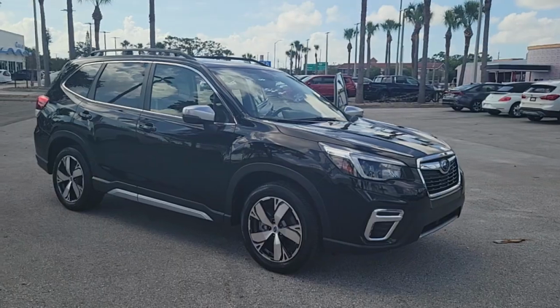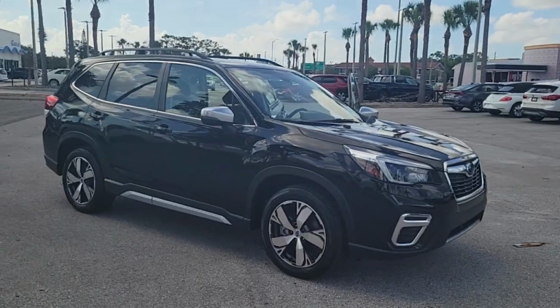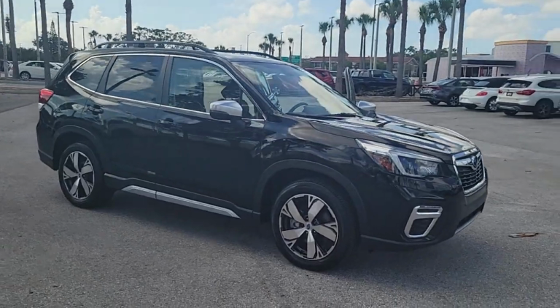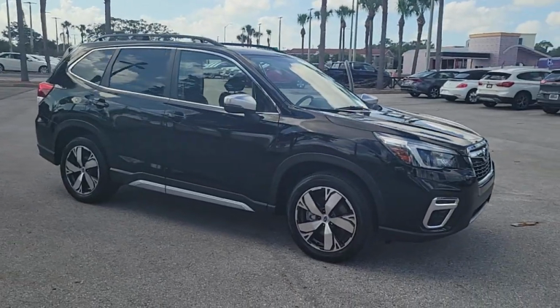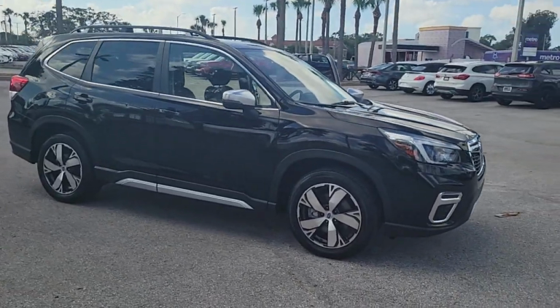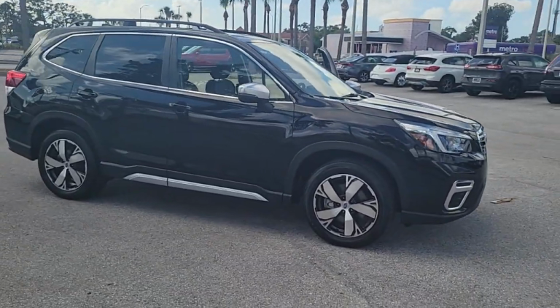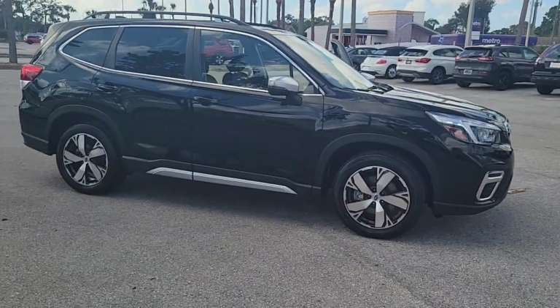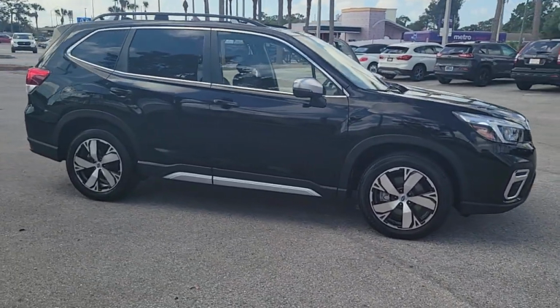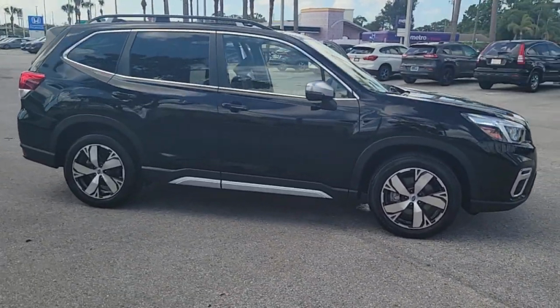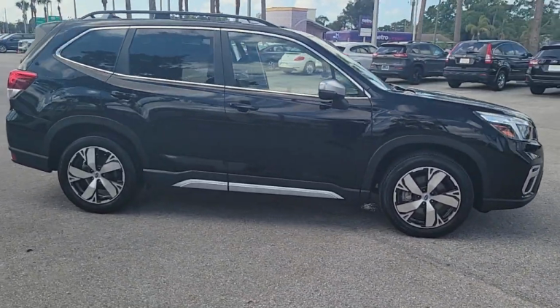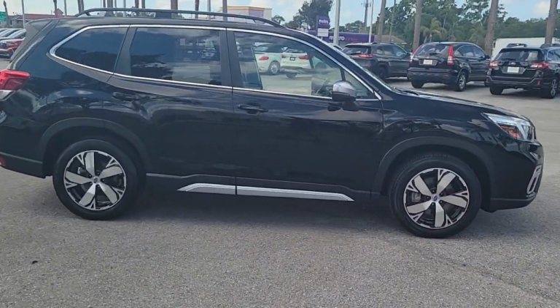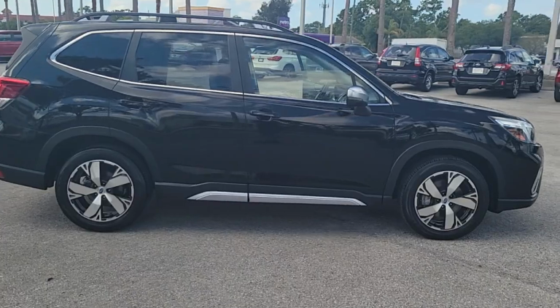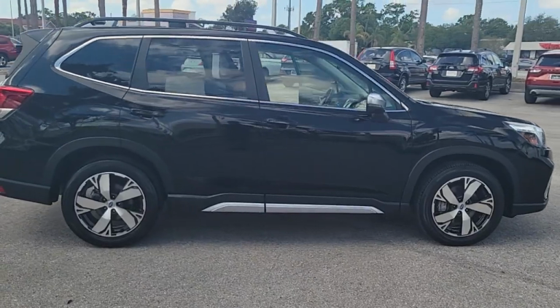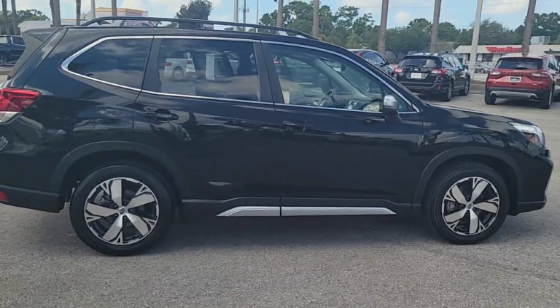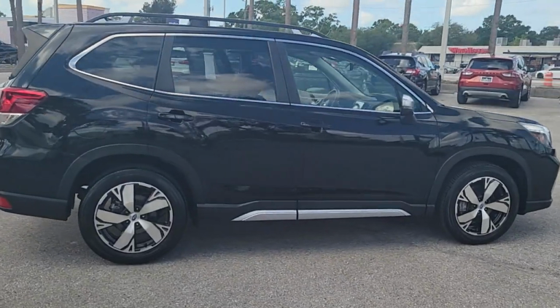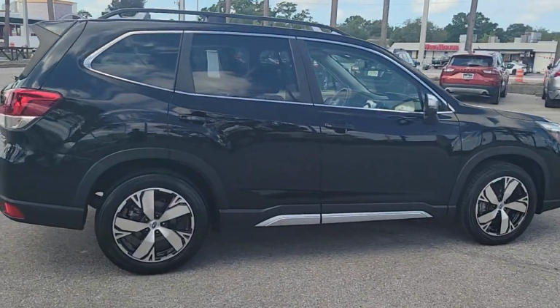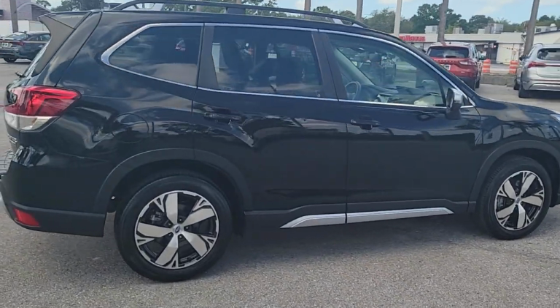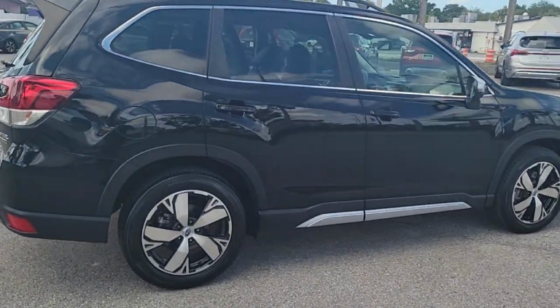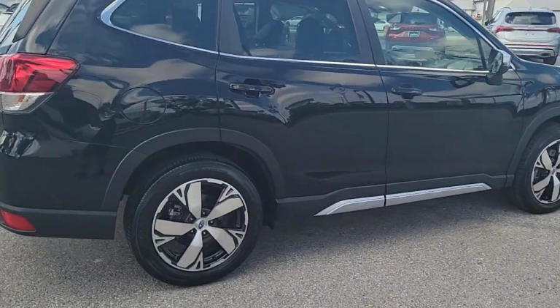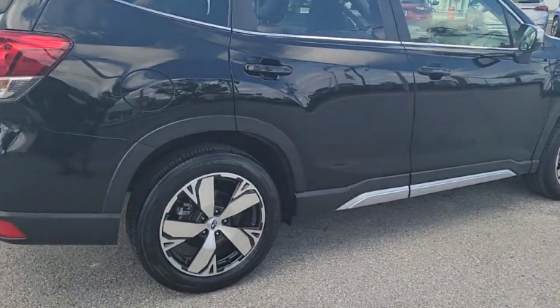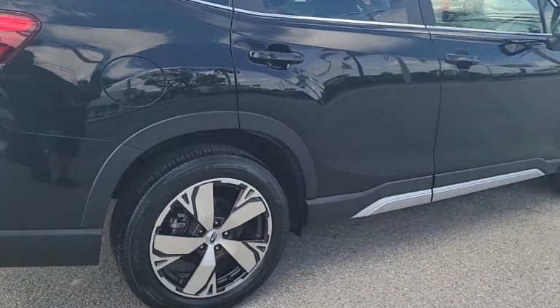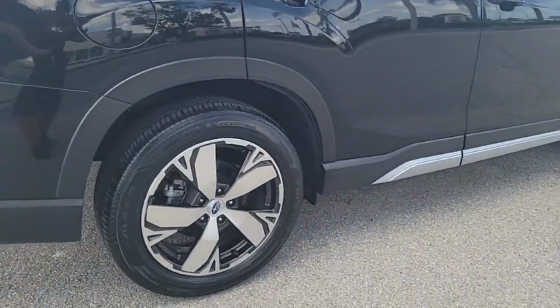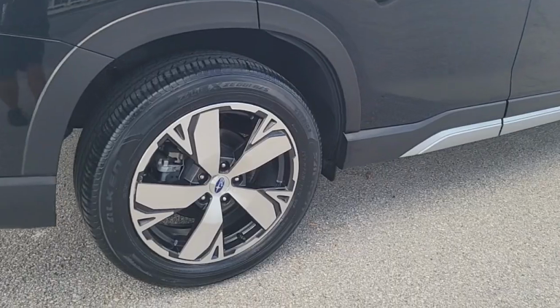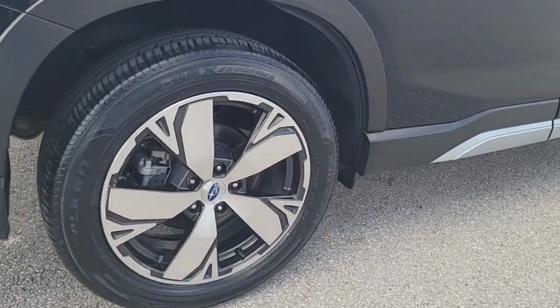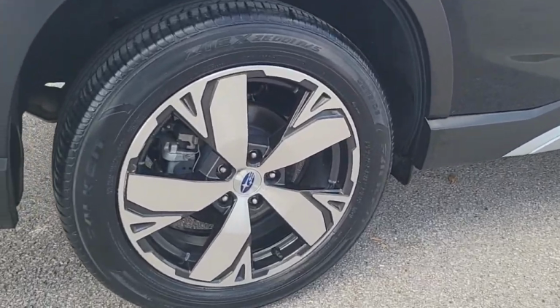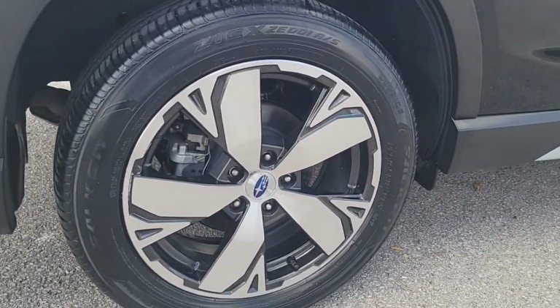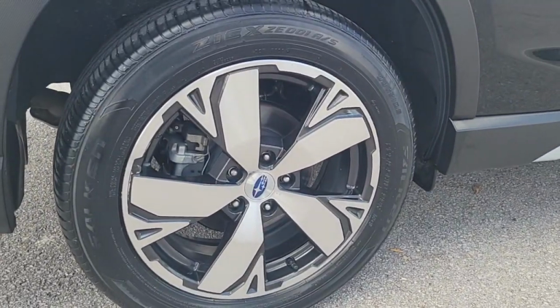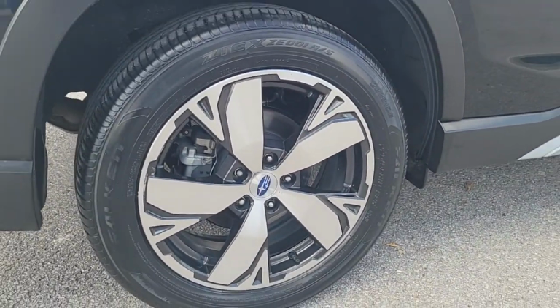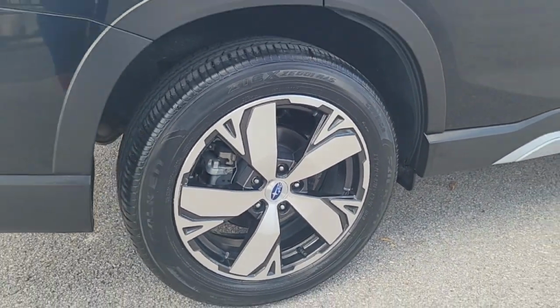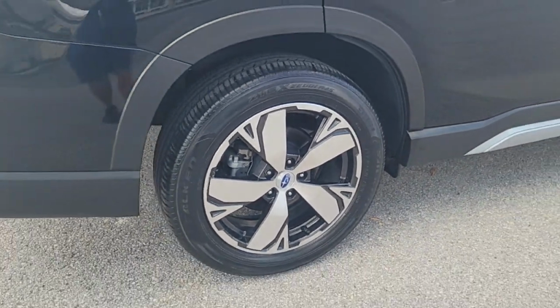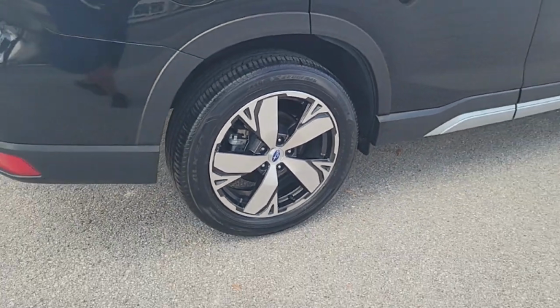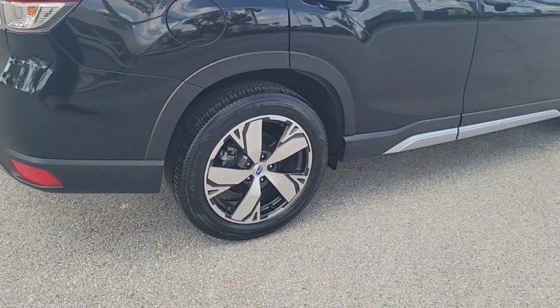Here is a wonderful 2021 Subaru Forester with less than 20,000 miles on the odometer. This vehicle stands out from the rest. Enjoy a tour of this Subaru Forester, the compact SUV that's relaxing to drive.